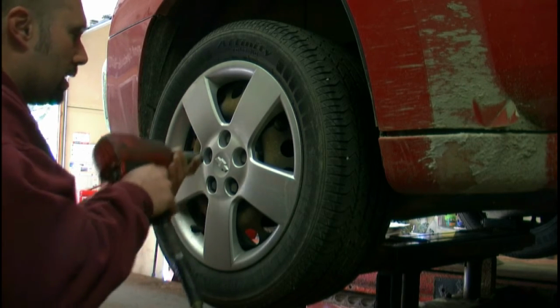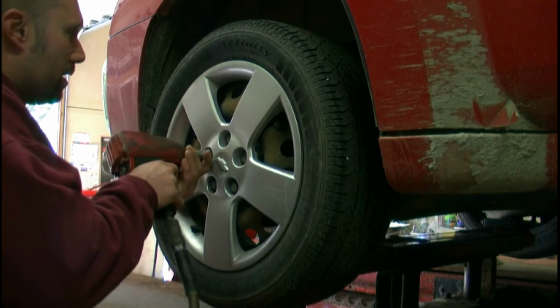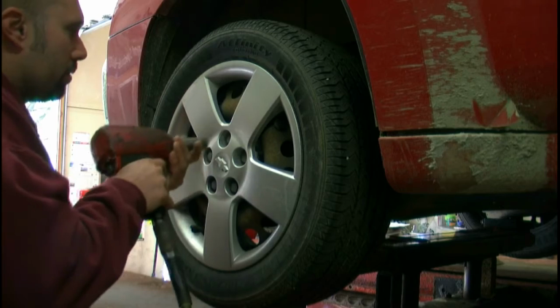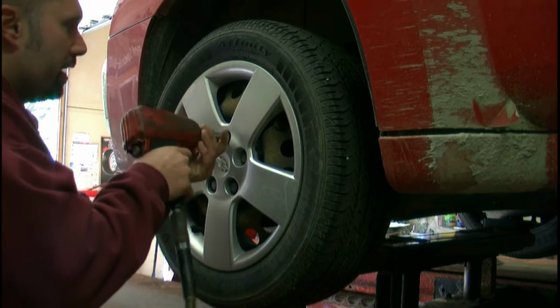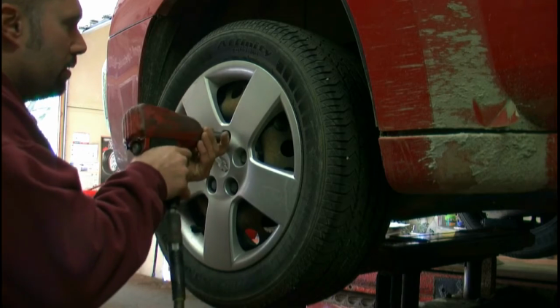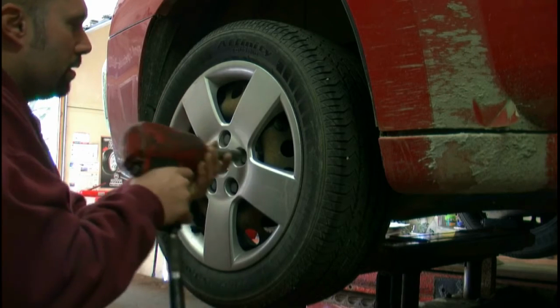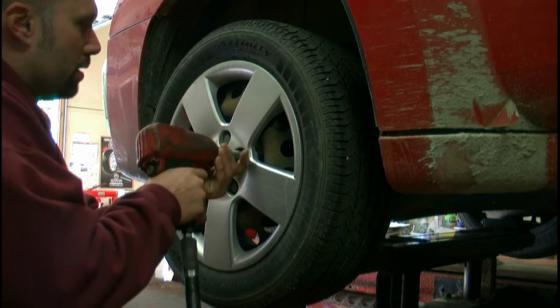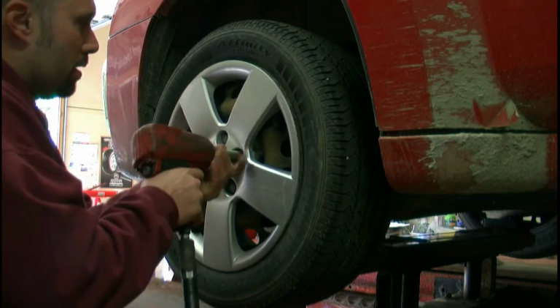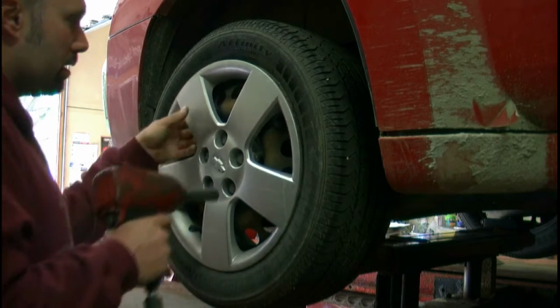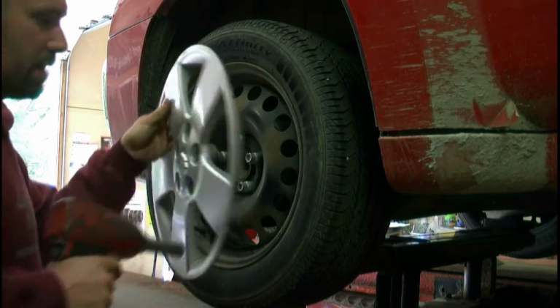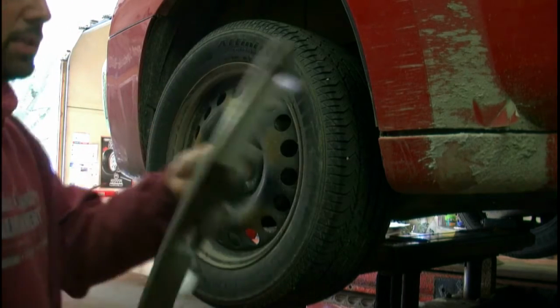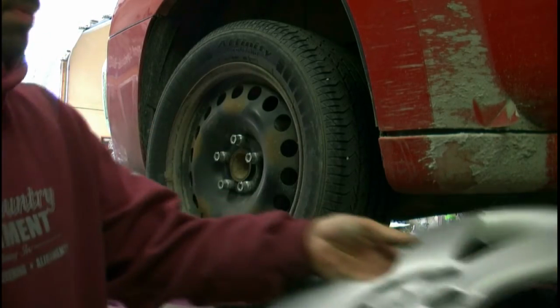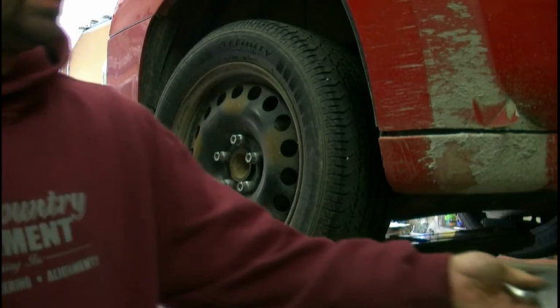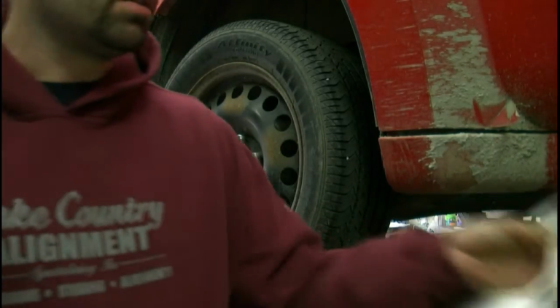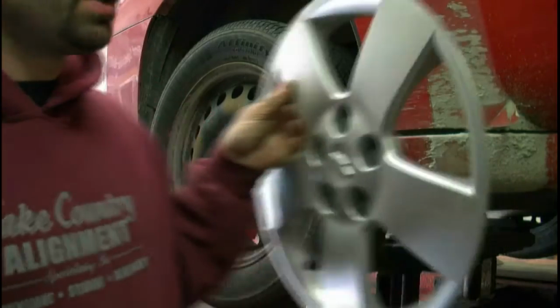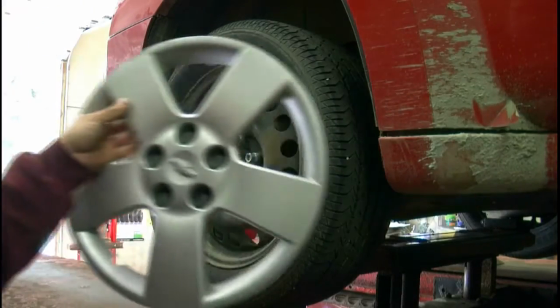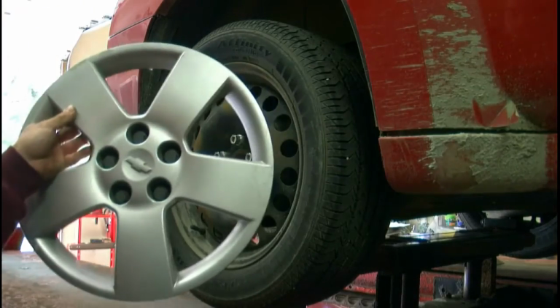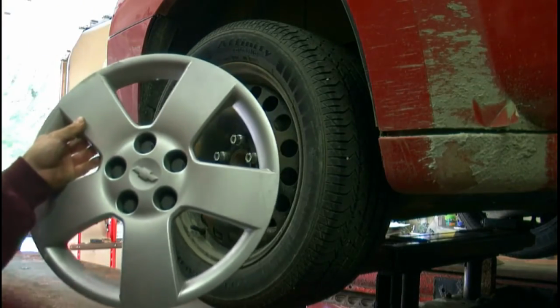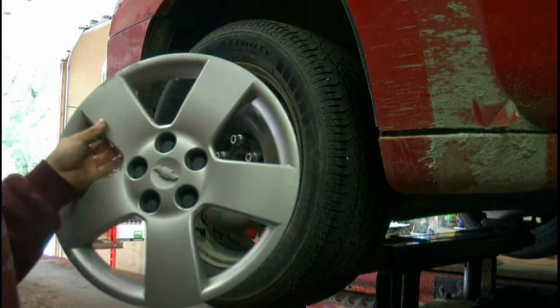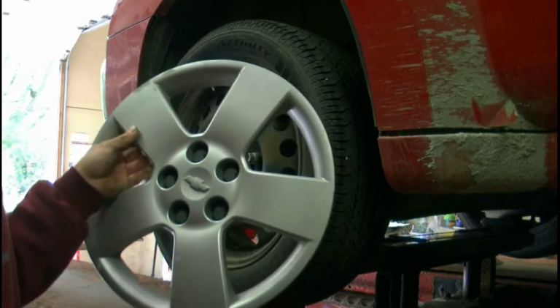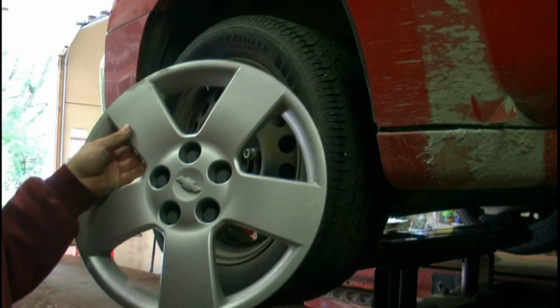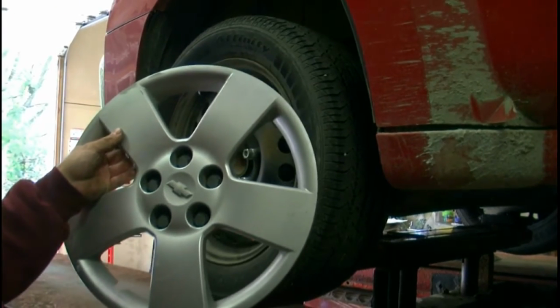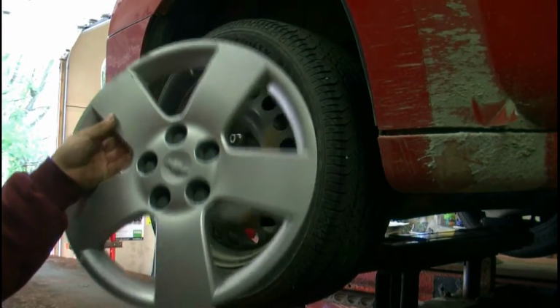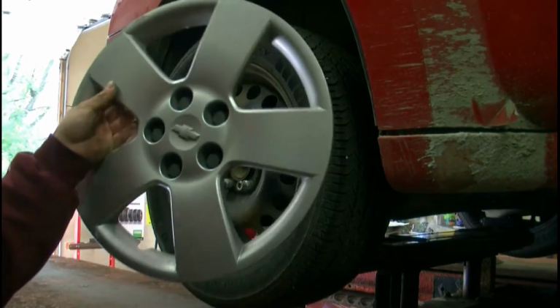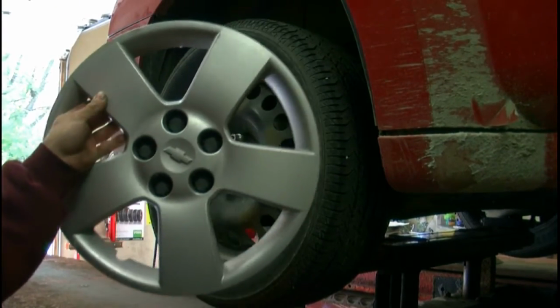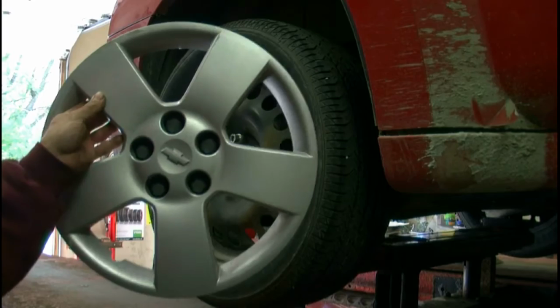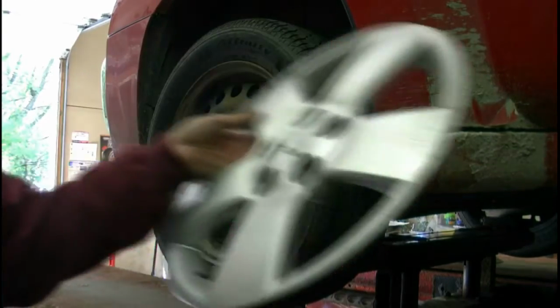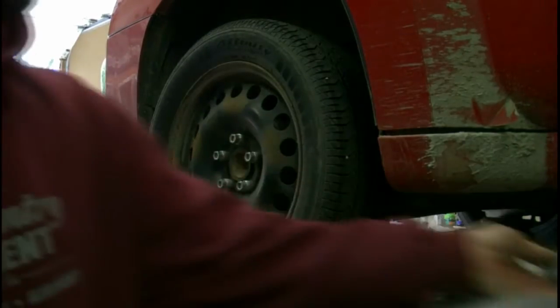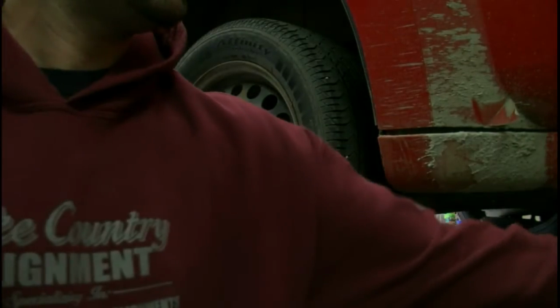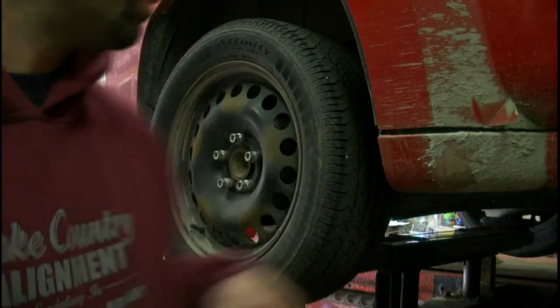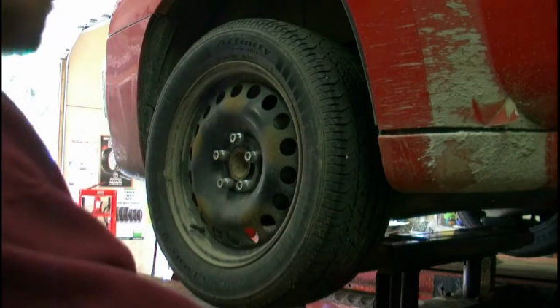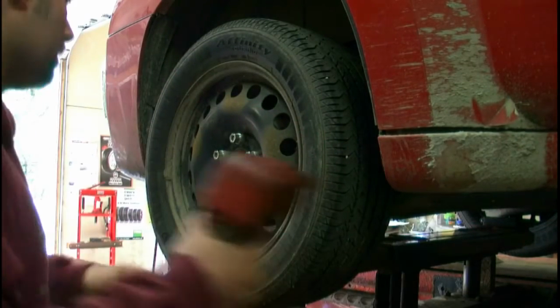I'll start with removing the hubcap, which is just basically taking the little plastic caps off. They stay stuck in the hubcap so they don't actually get removed. Put that on the side there.